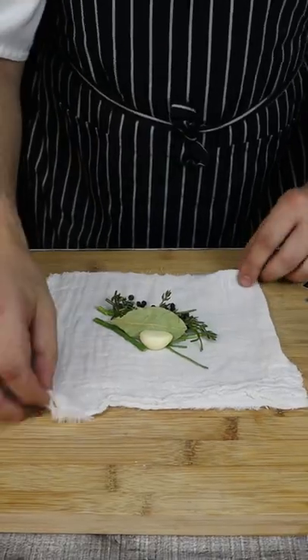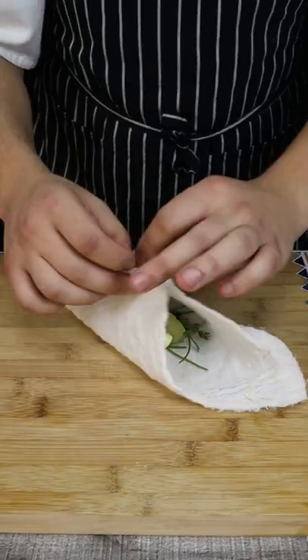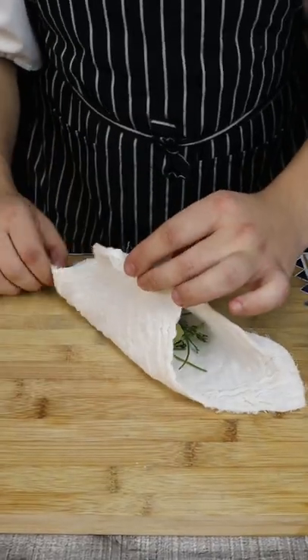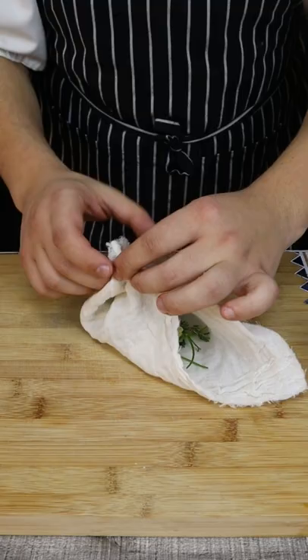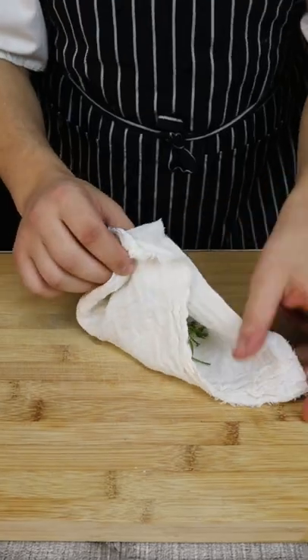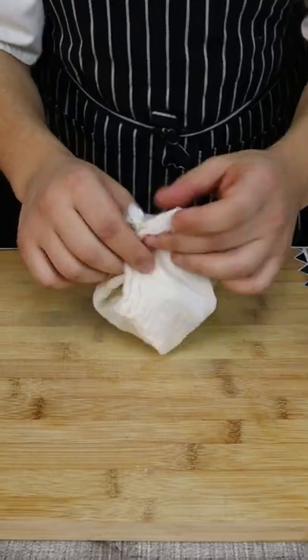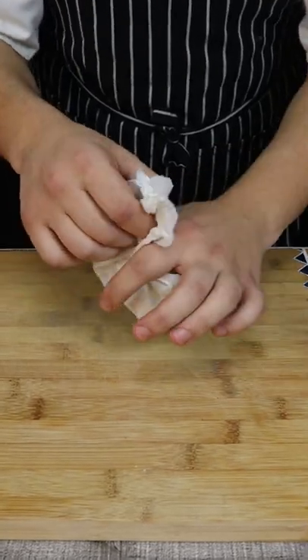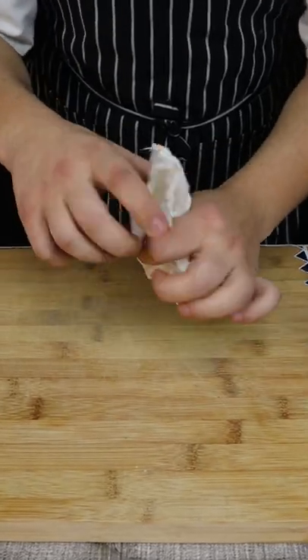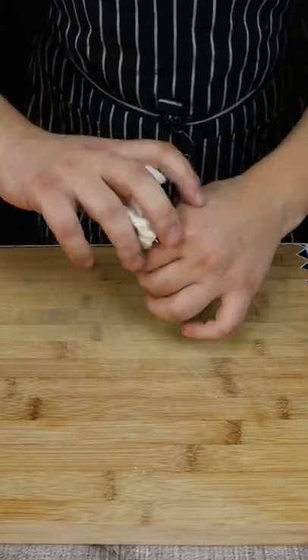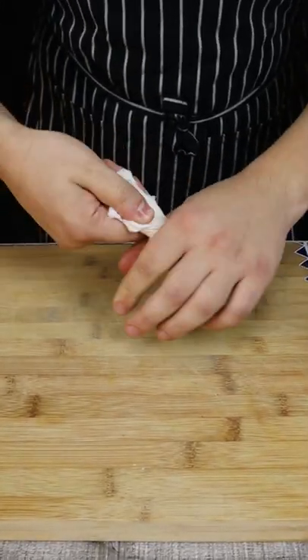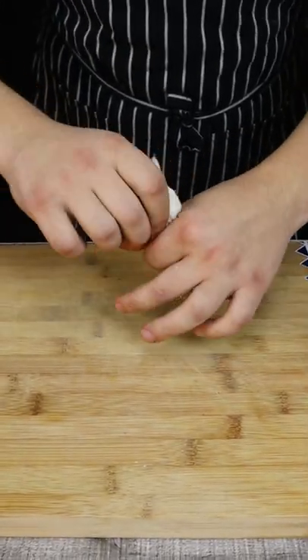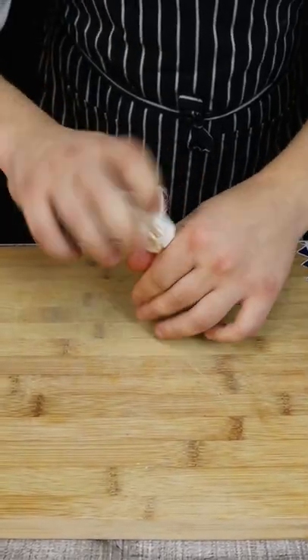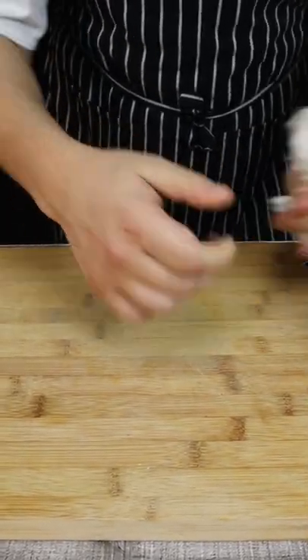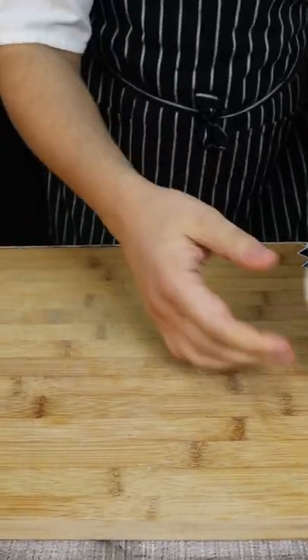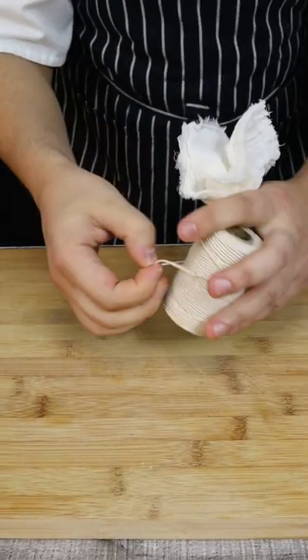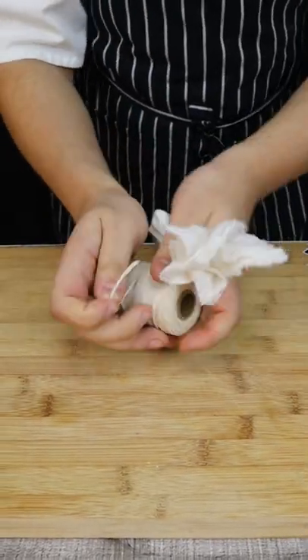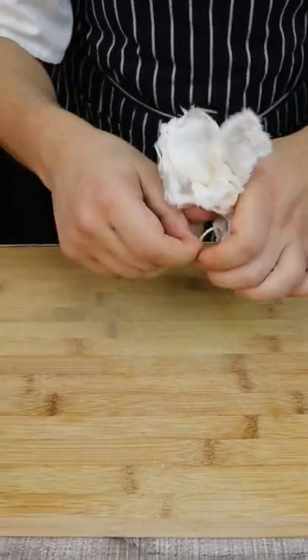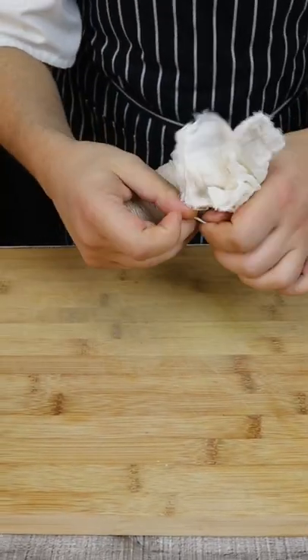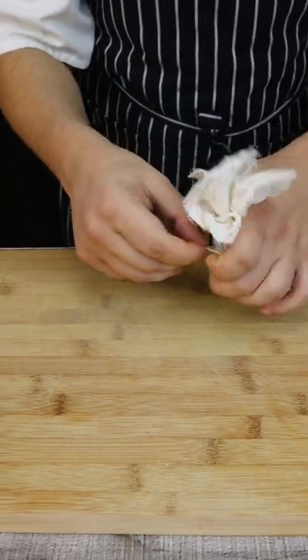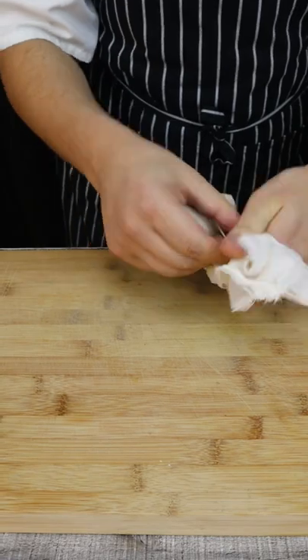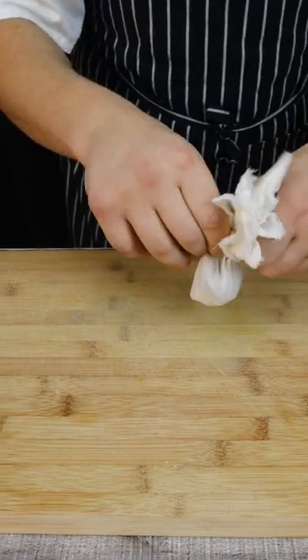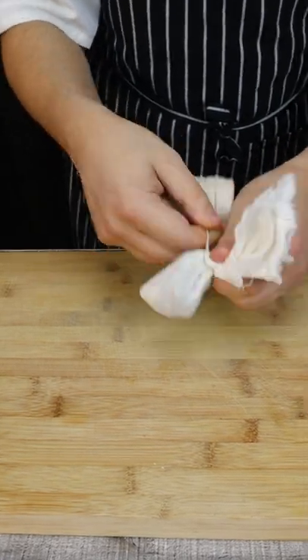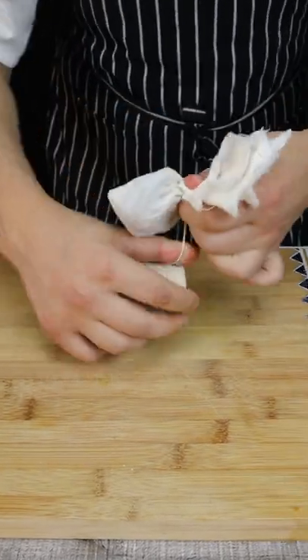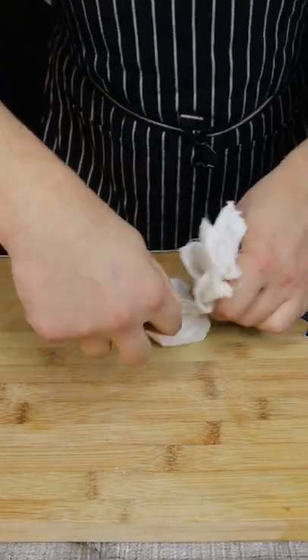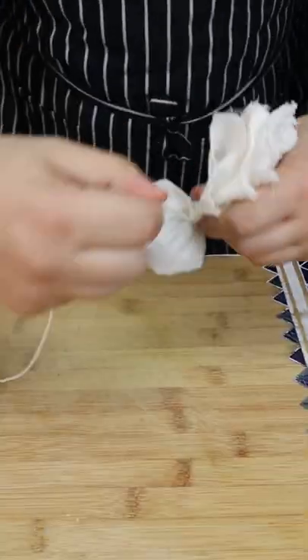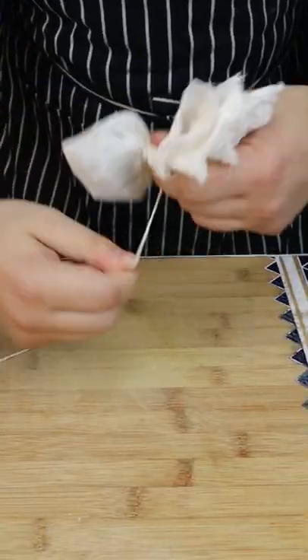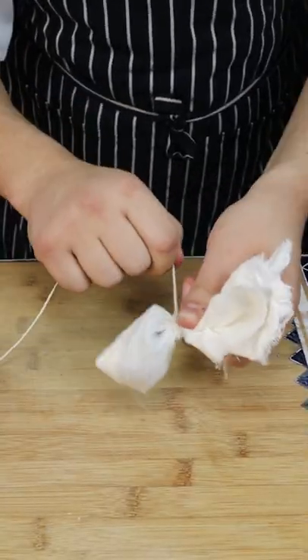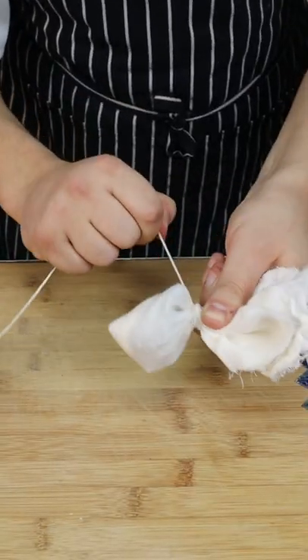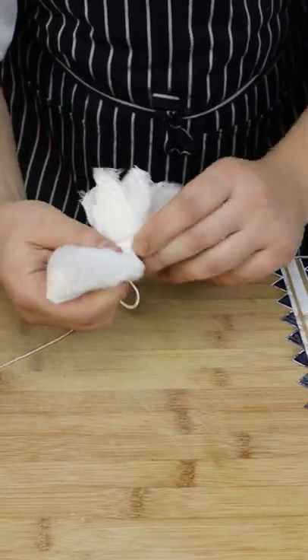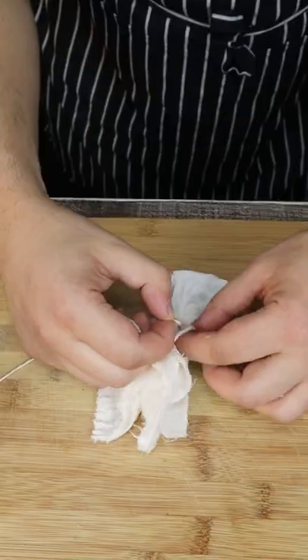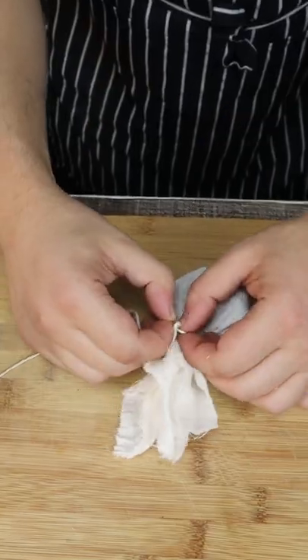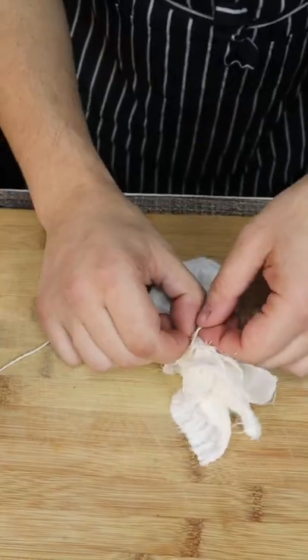Tie it up with a butcher's string and it's done. You can use a sachet de peas for different soups, stocks, stews and sauces.